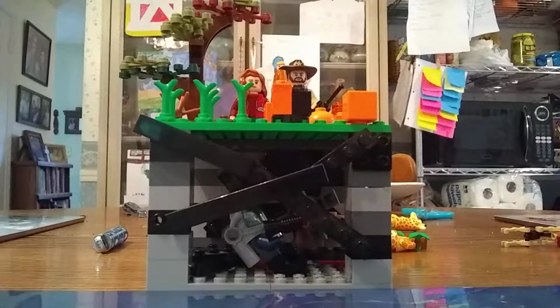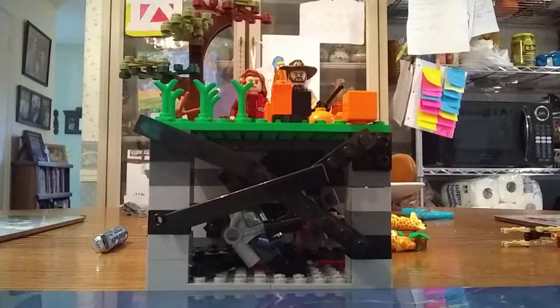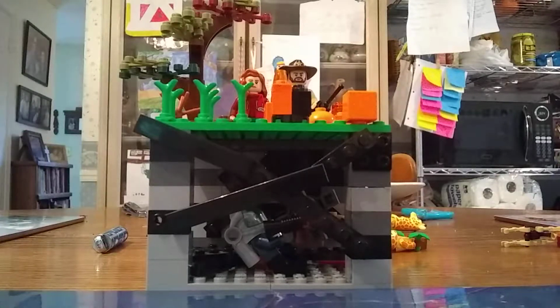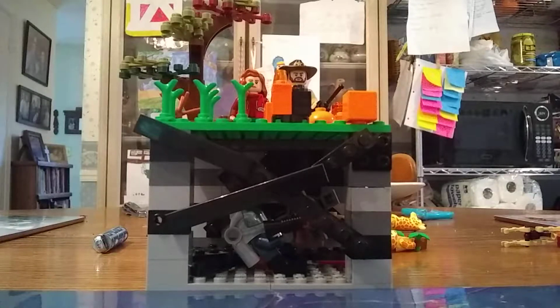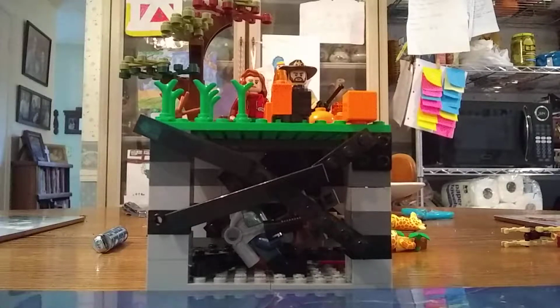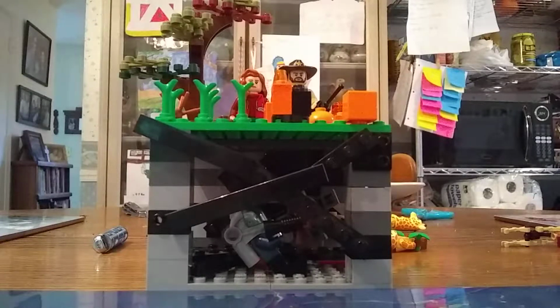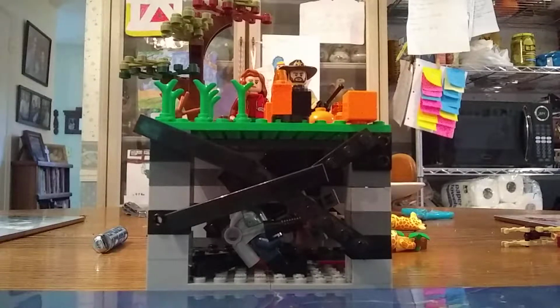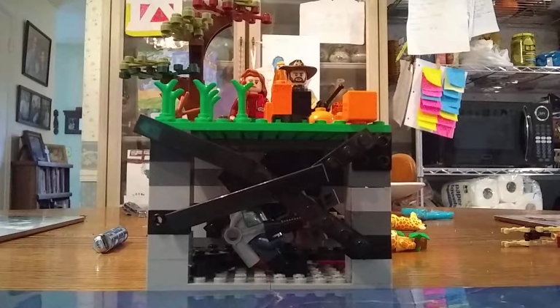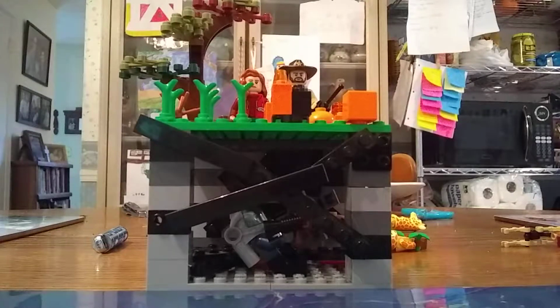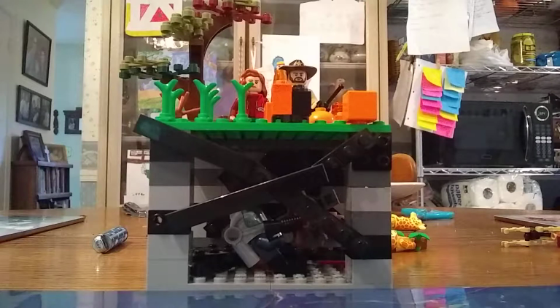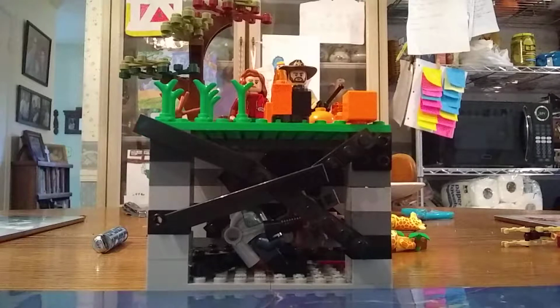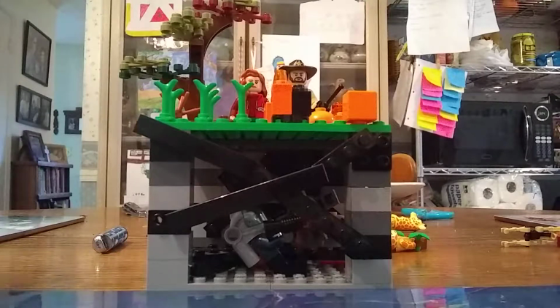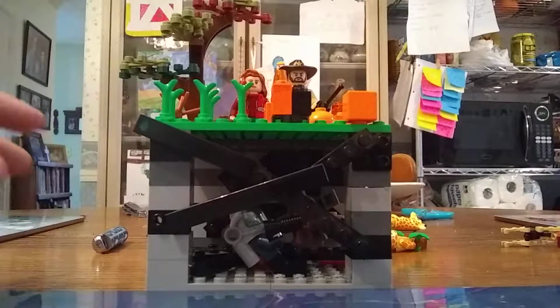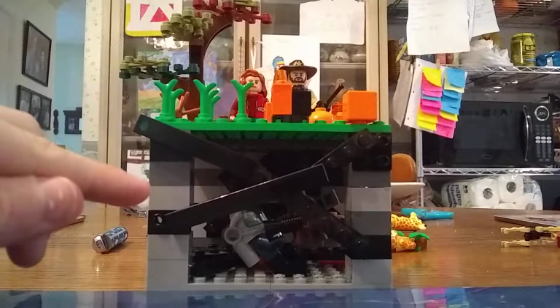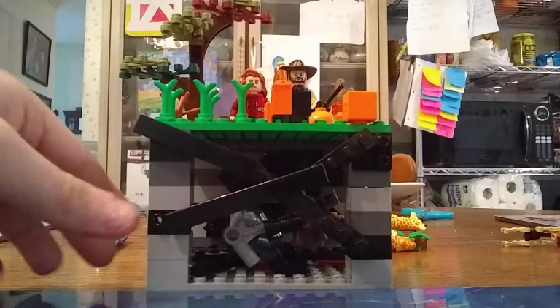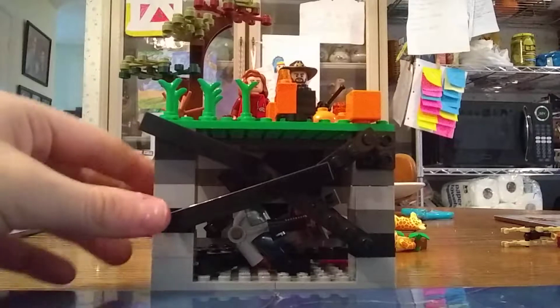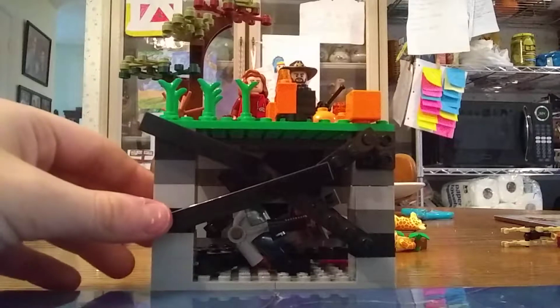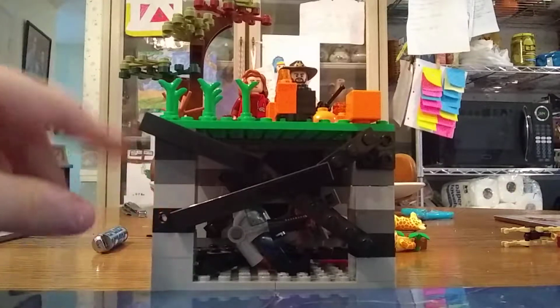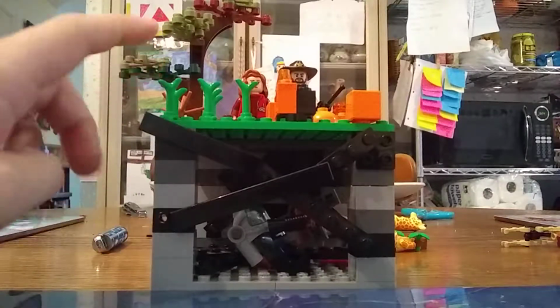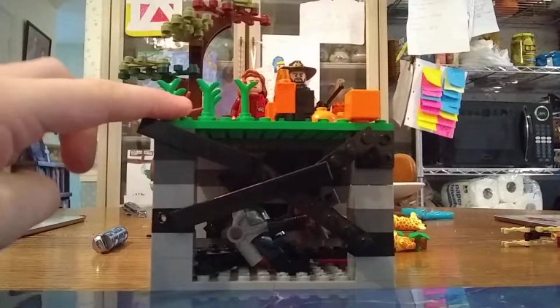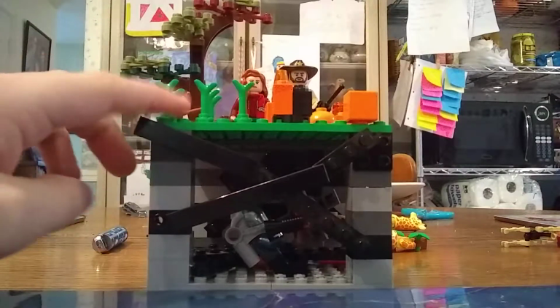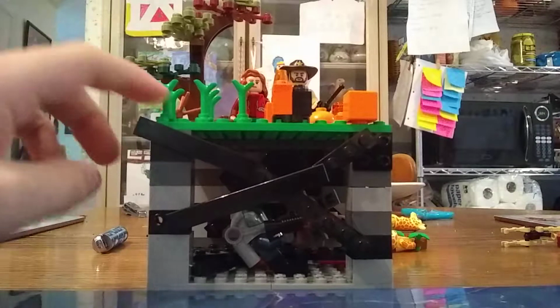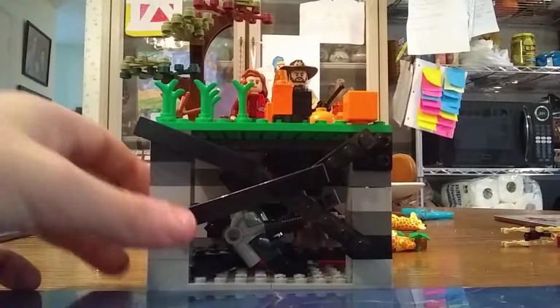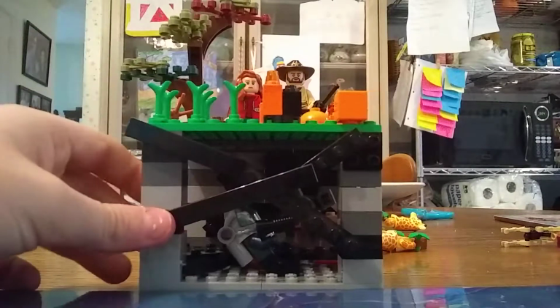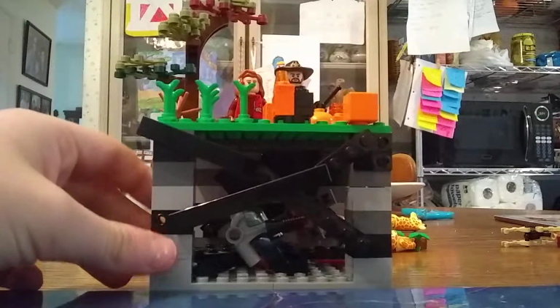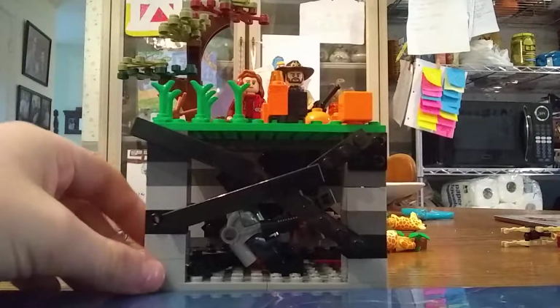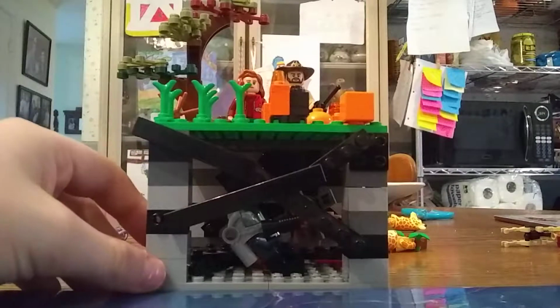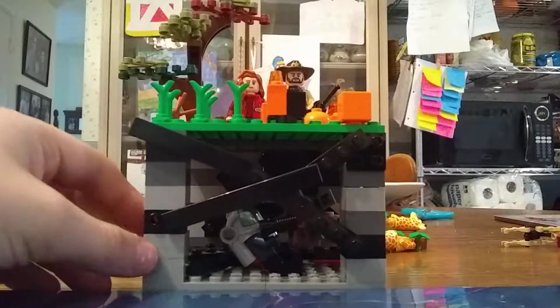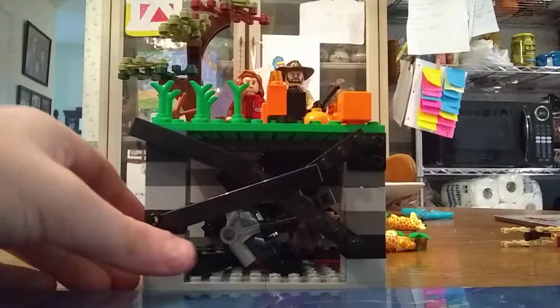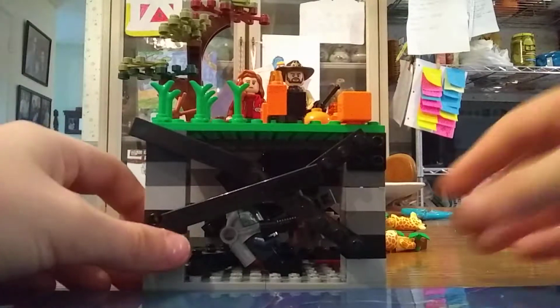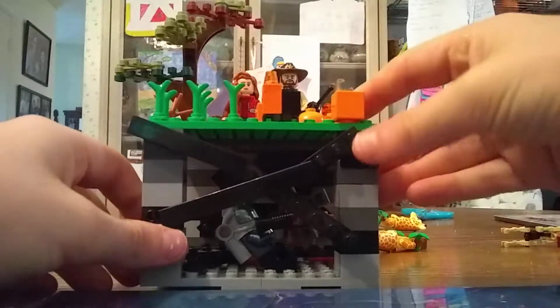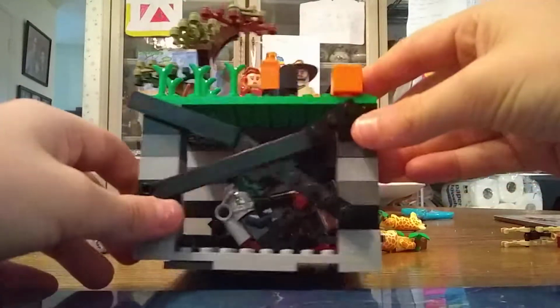Welcome back to another Lego King video. Today I have a new Stranger Things MOC — it's the pumpkin patch and underneath the upside down tunnels. I'm going to start with the upside down.